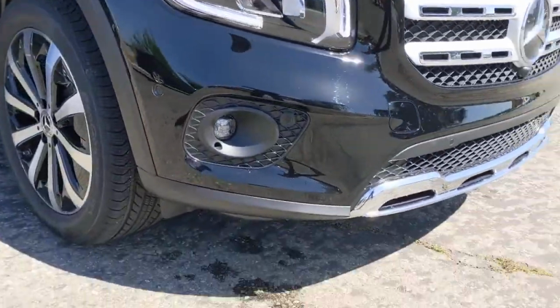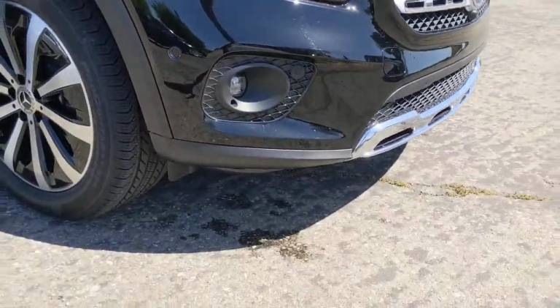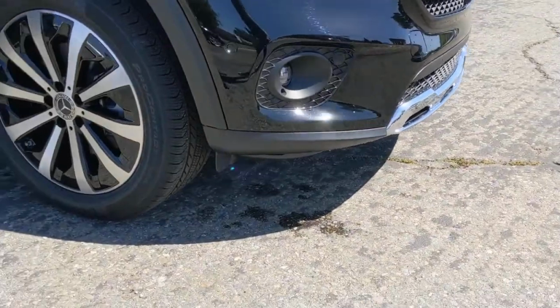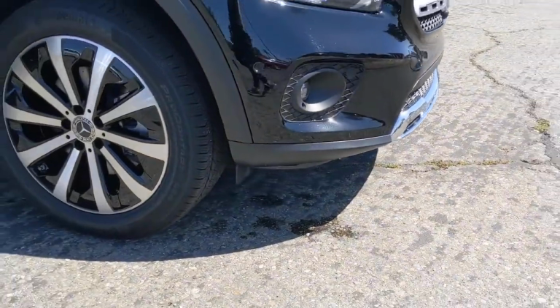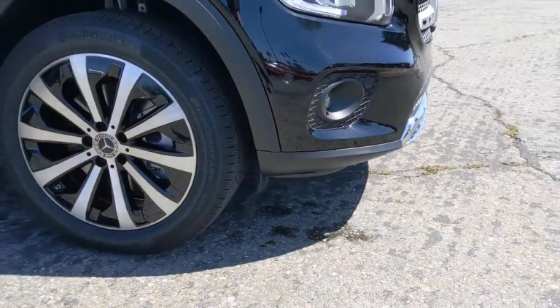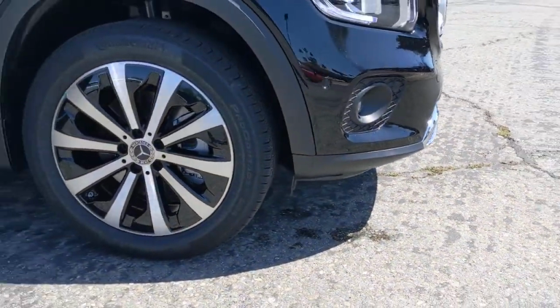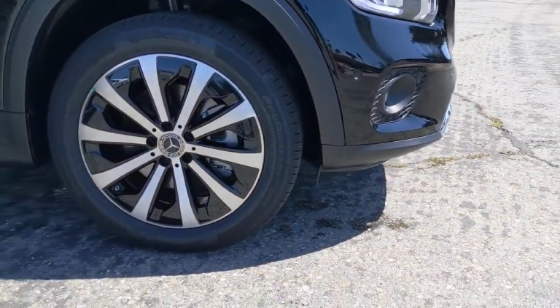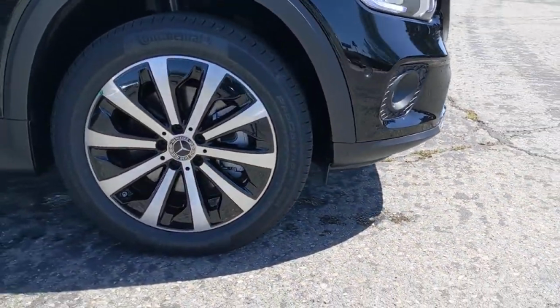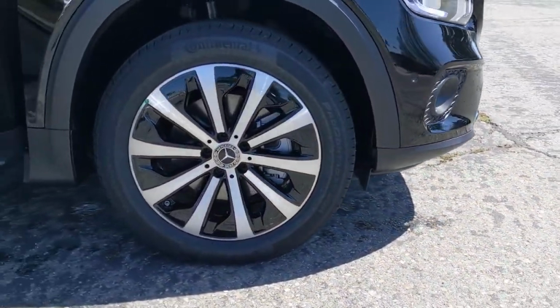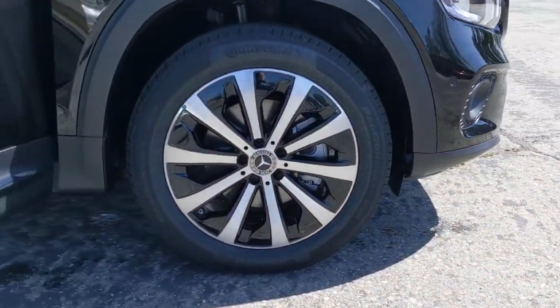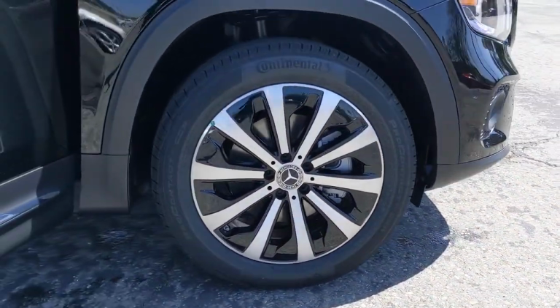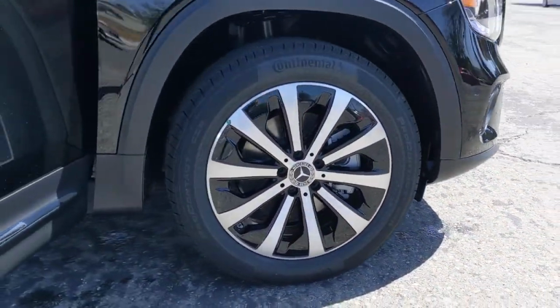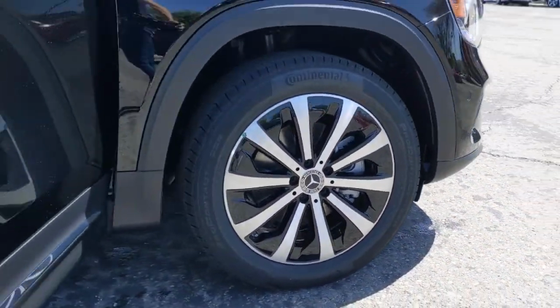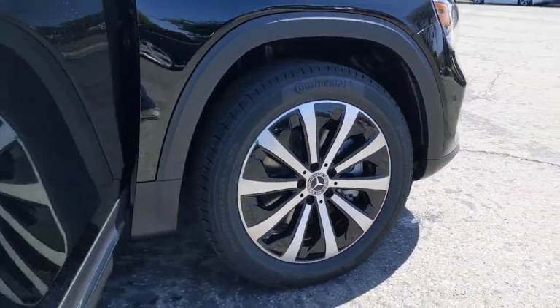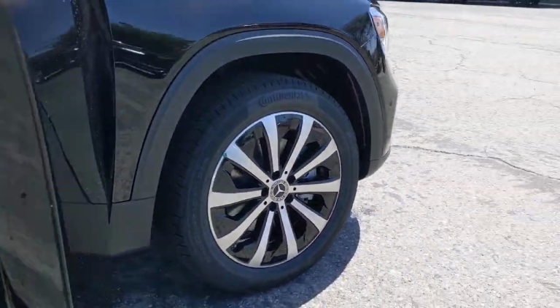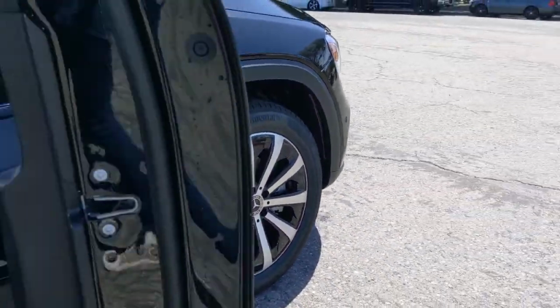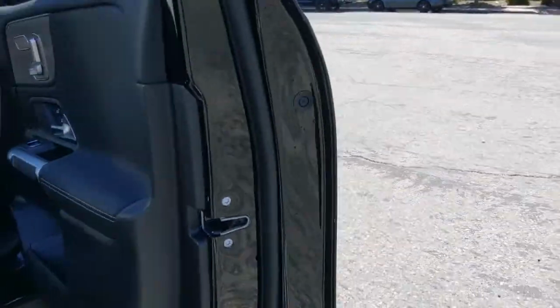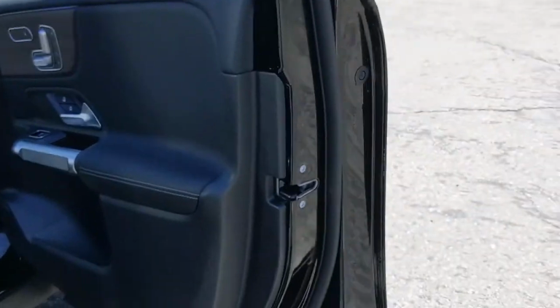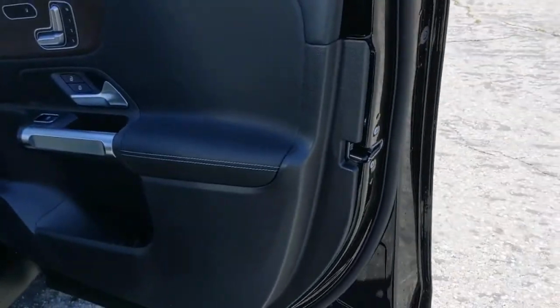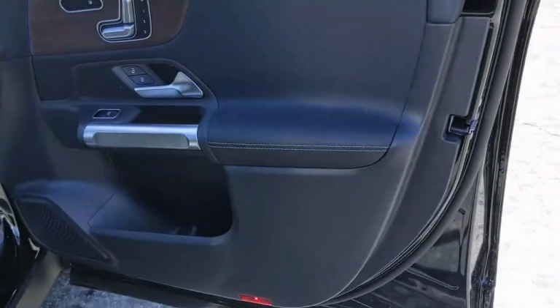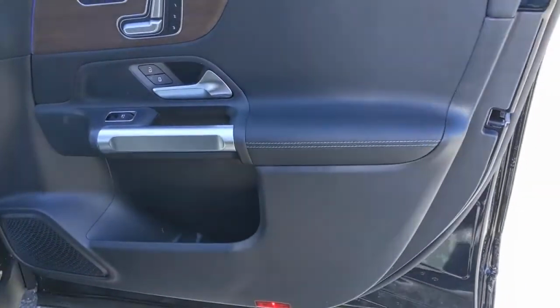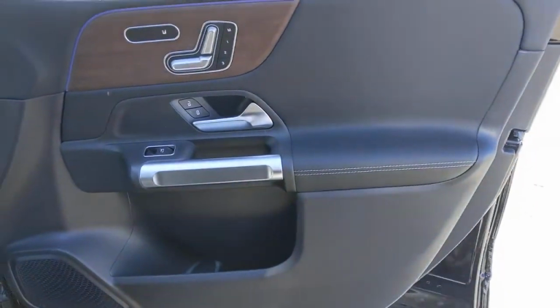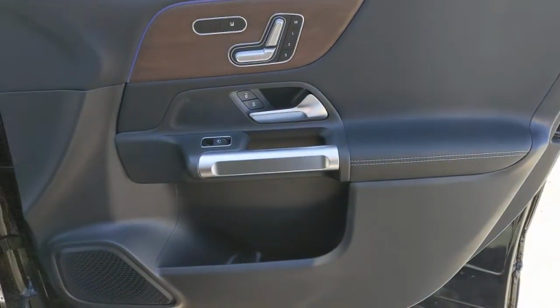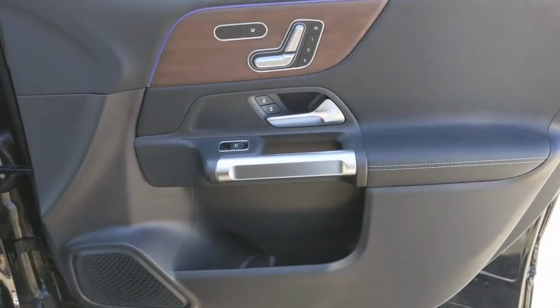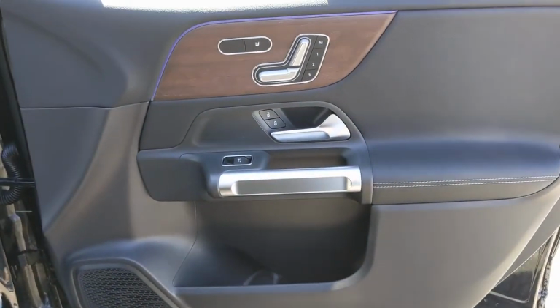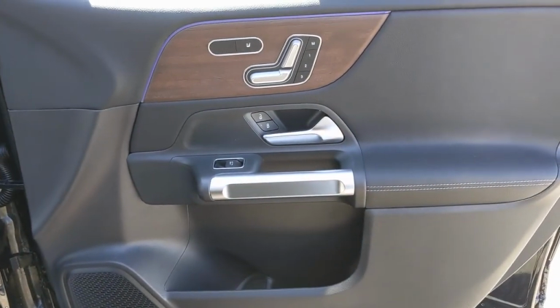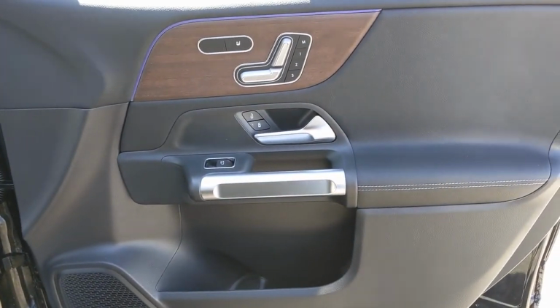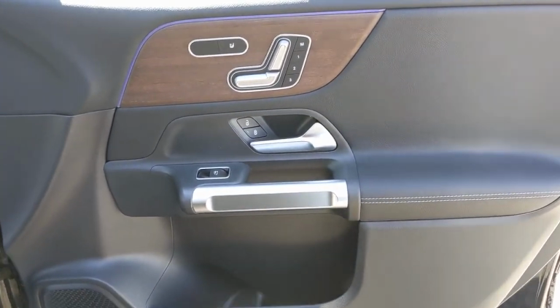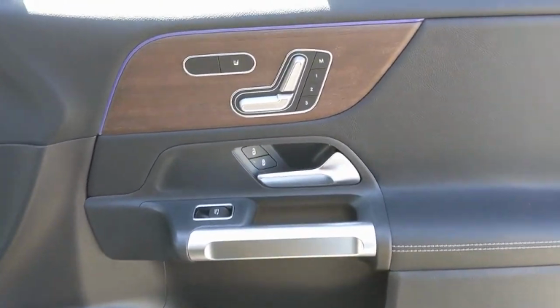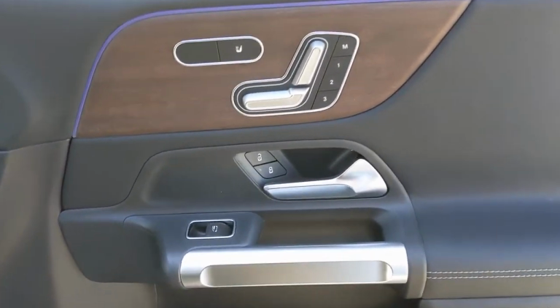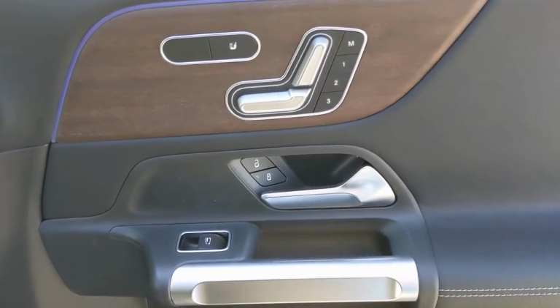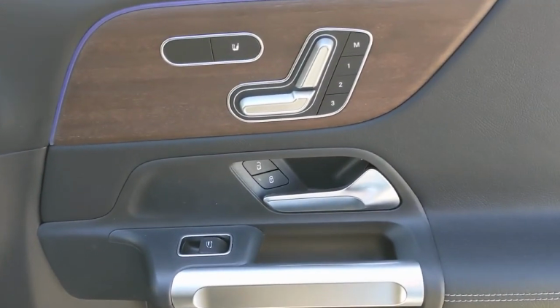Let smooth power, premium comfort, and crisp style be yours in this surprisingly affordable adventure machine. Add a dash of superb engineering to your life. Drive the GLB SUV.